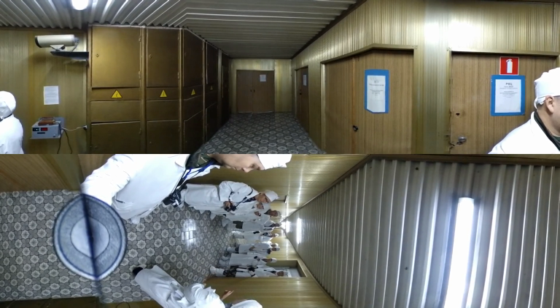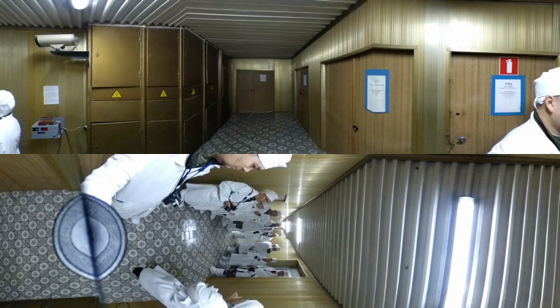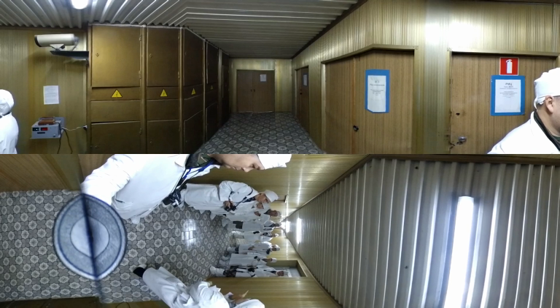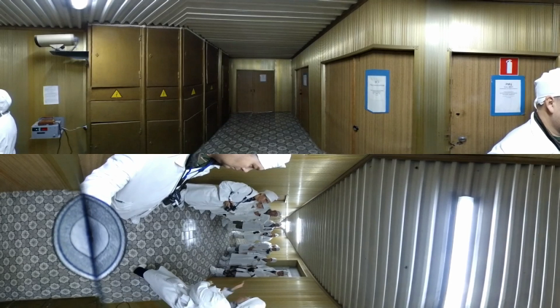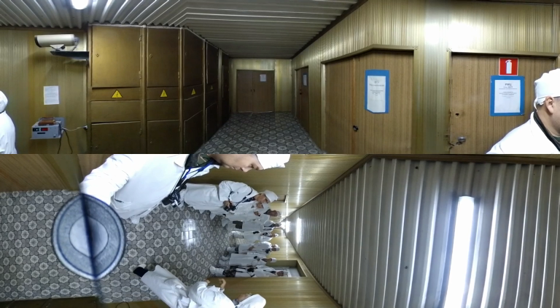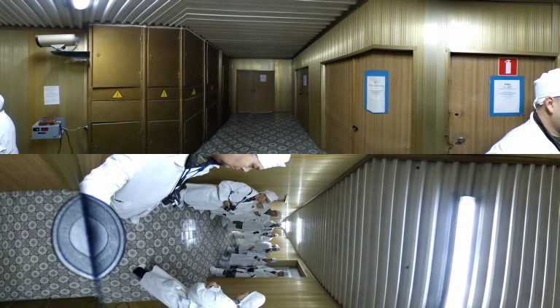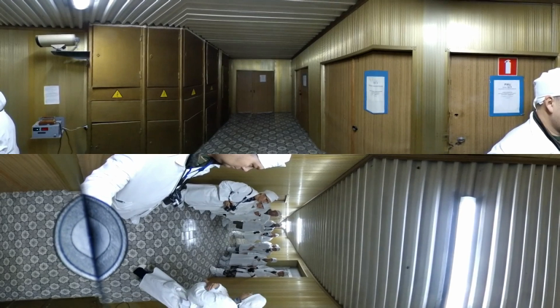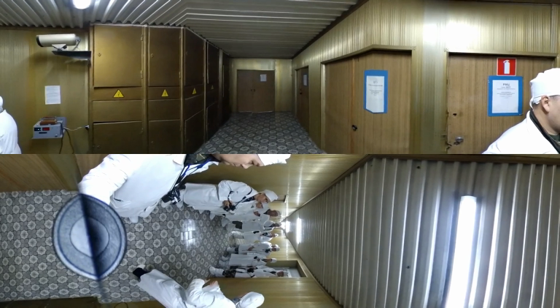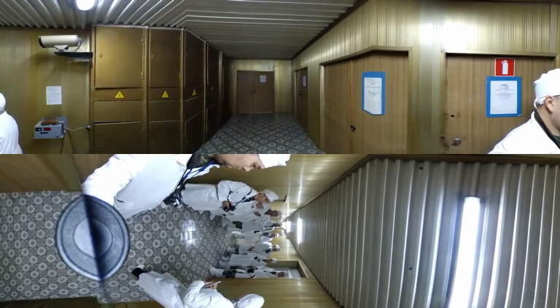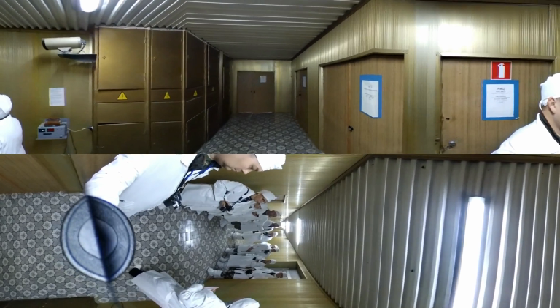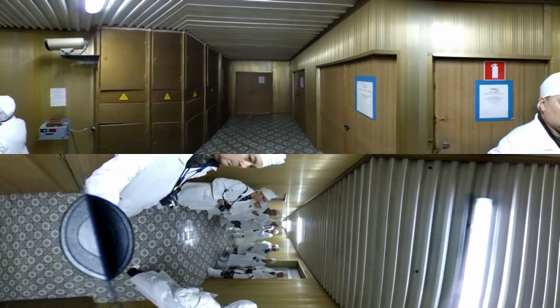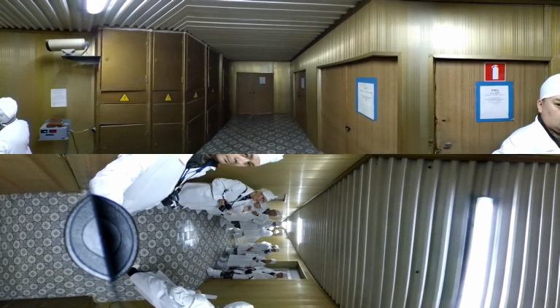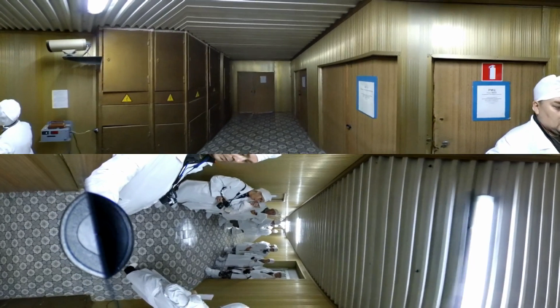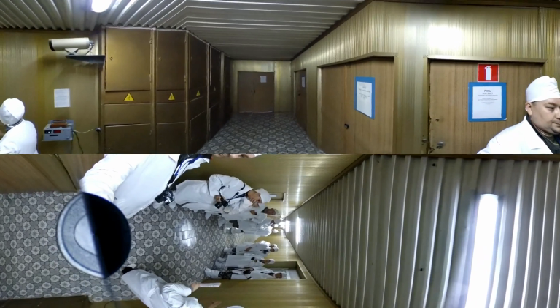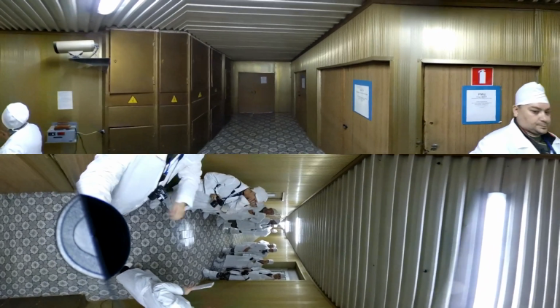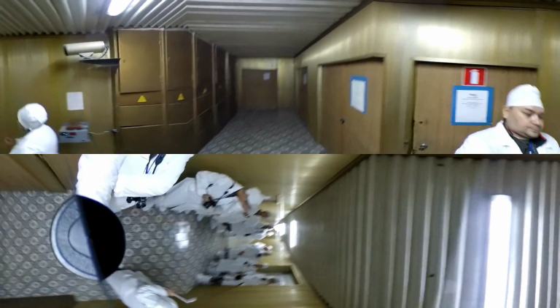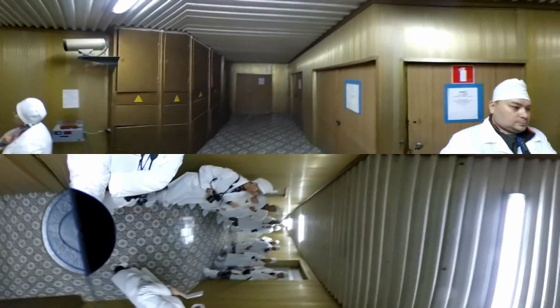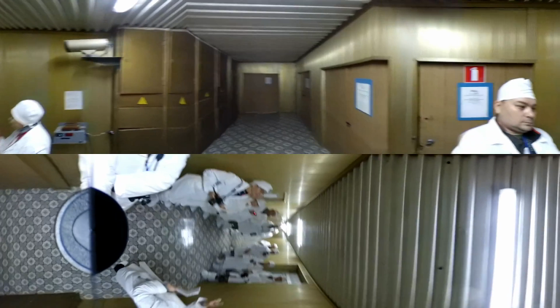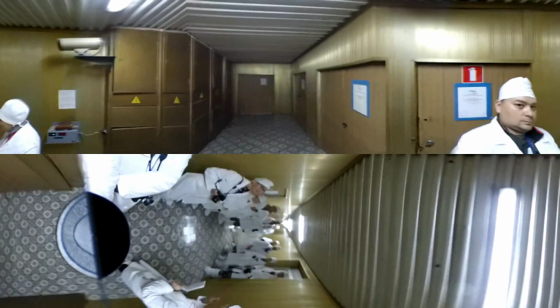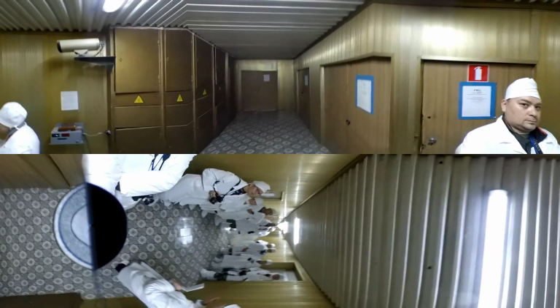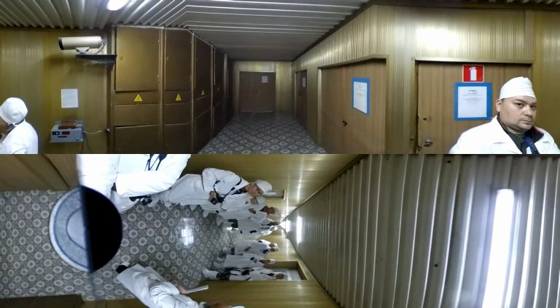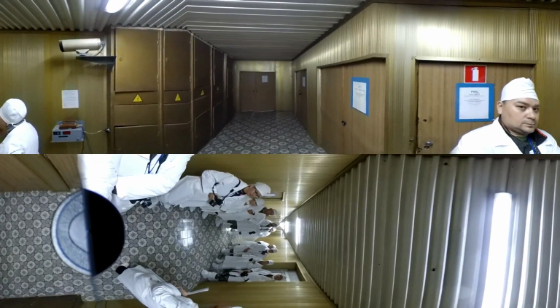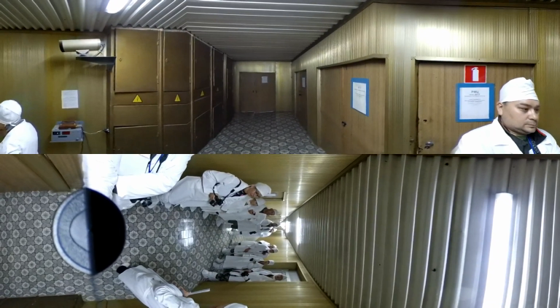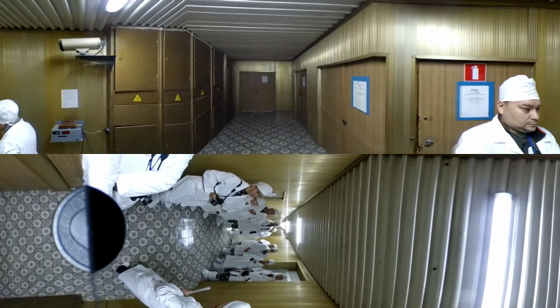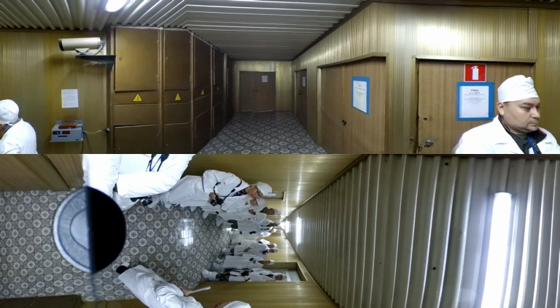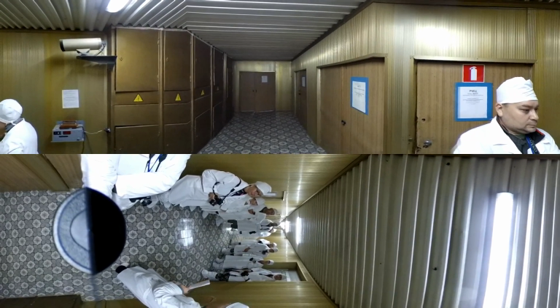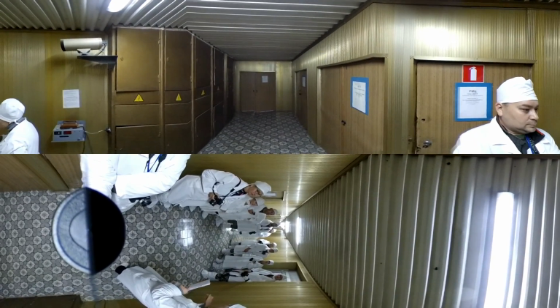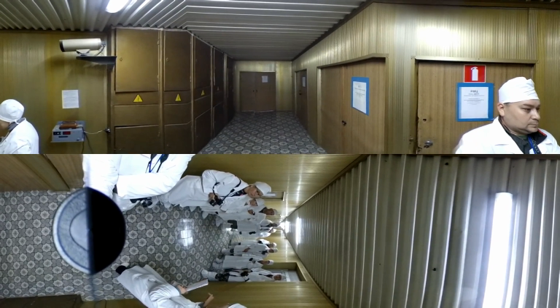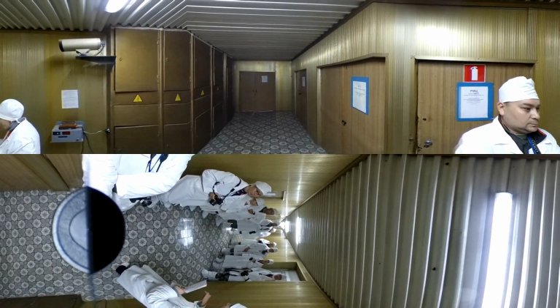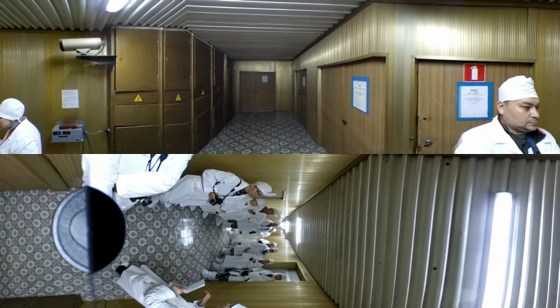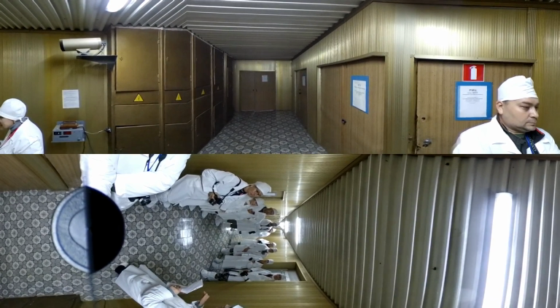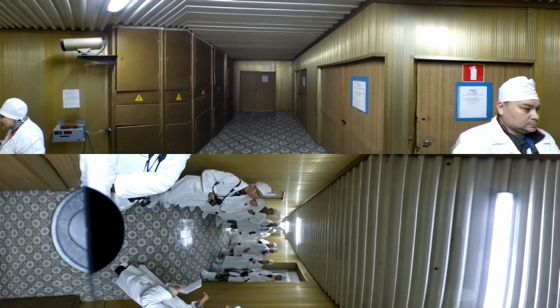By the way, it's a rule for the shift personnel: they have to wash hands before going to the toilet room, as they work in a contaminated area, and after as well.